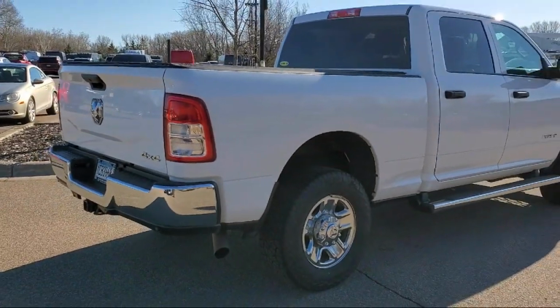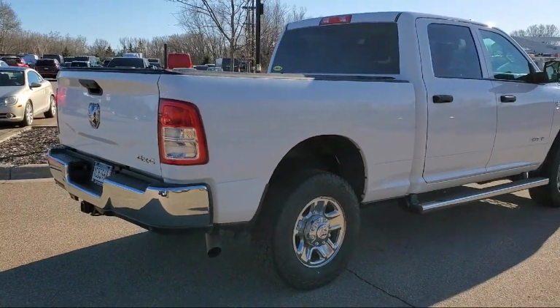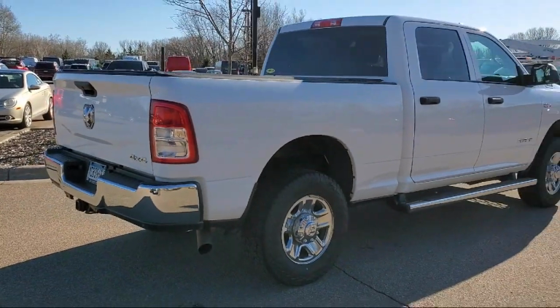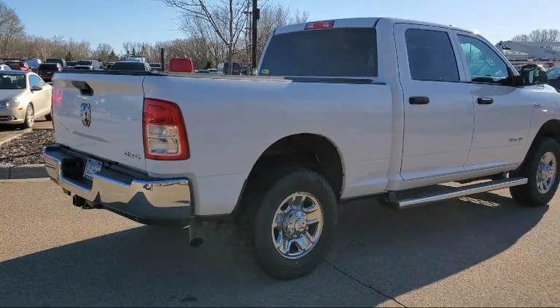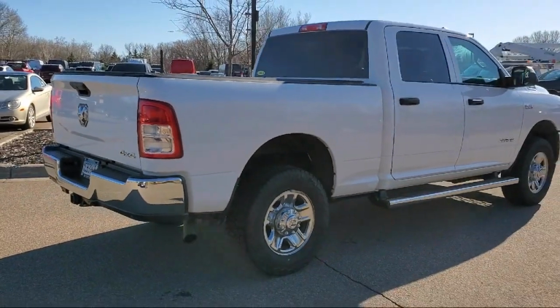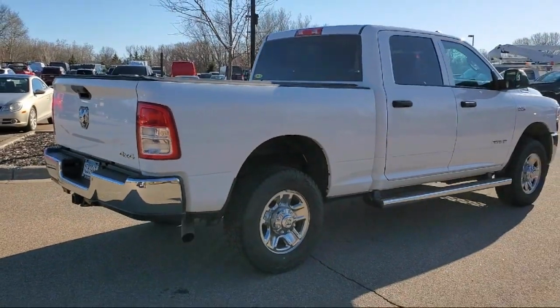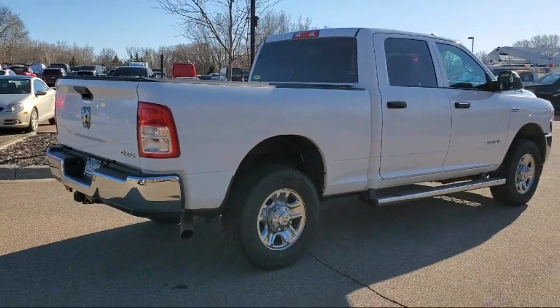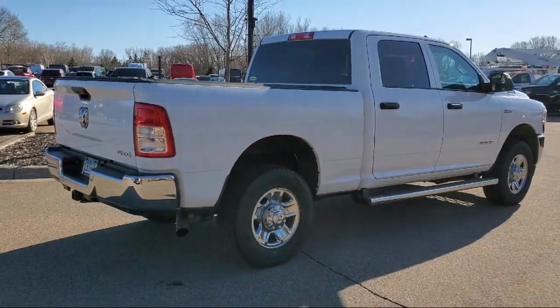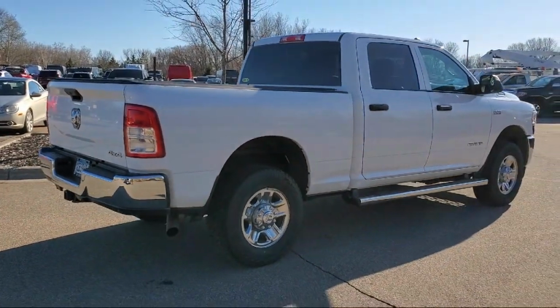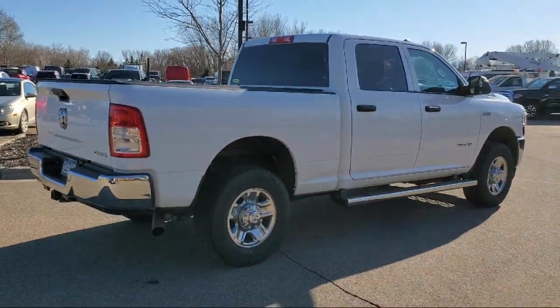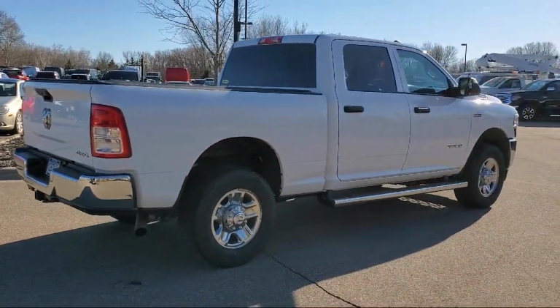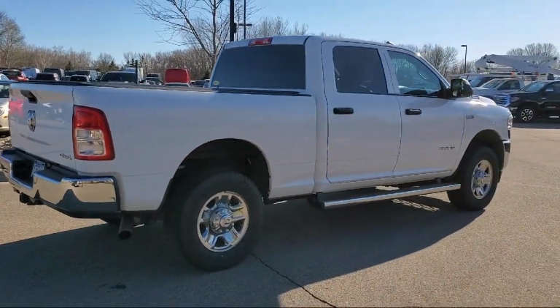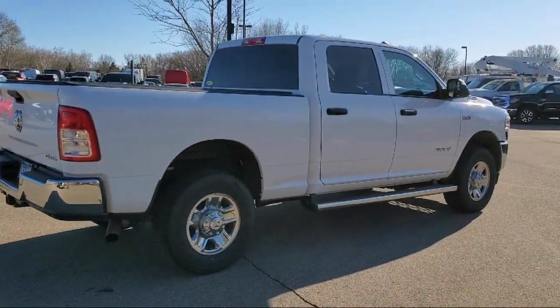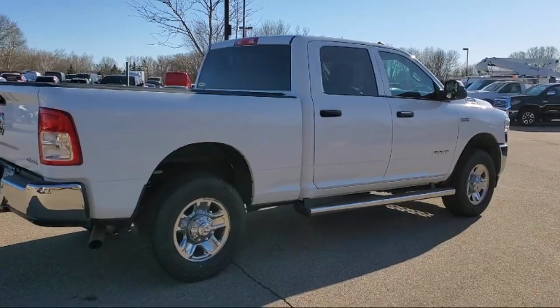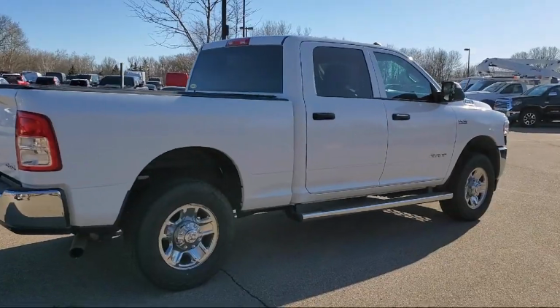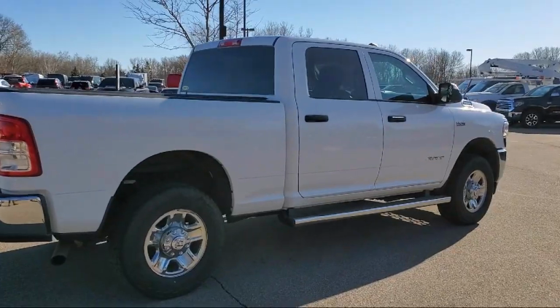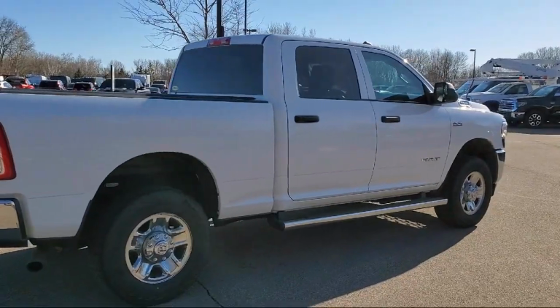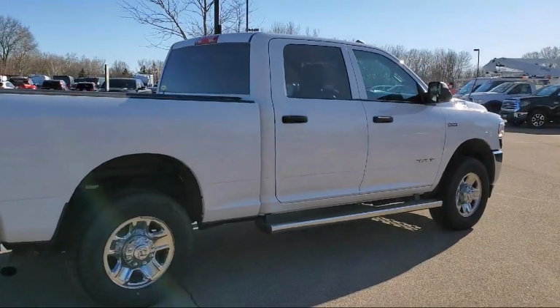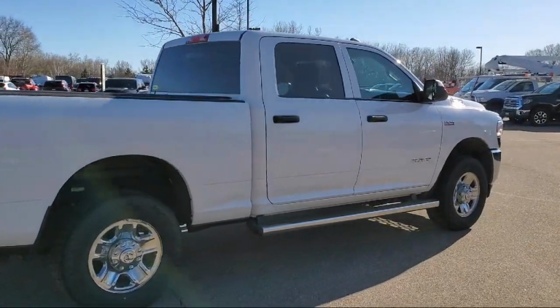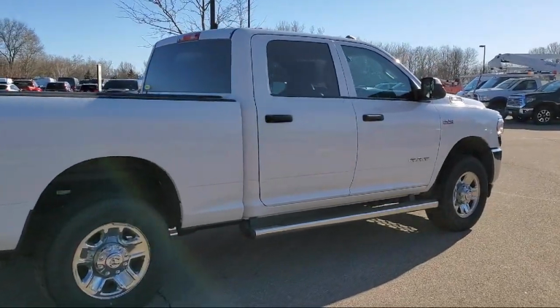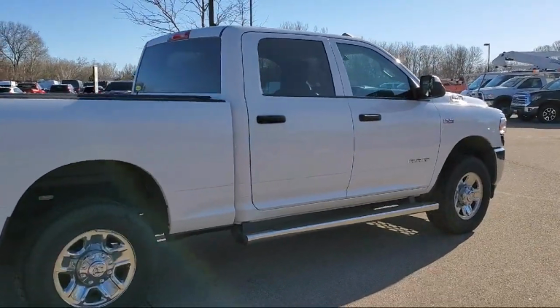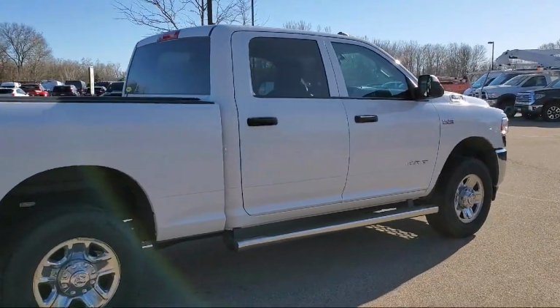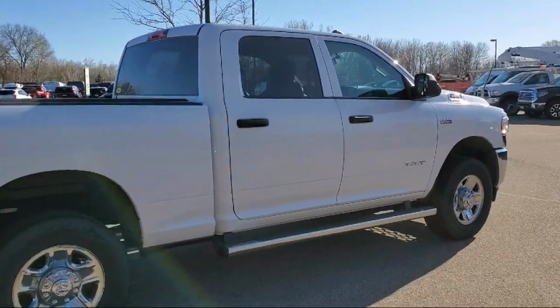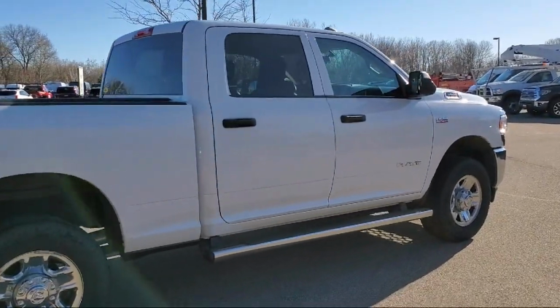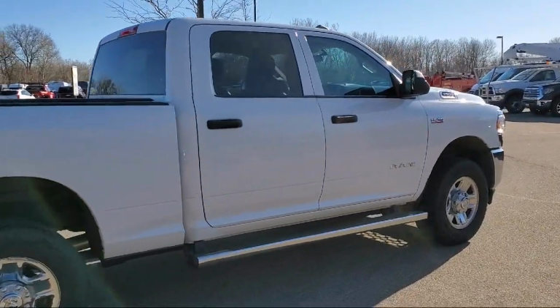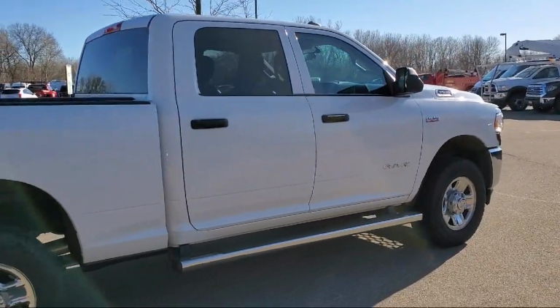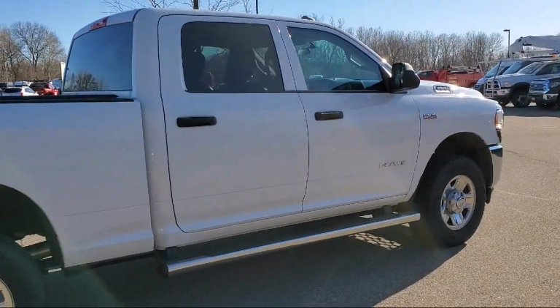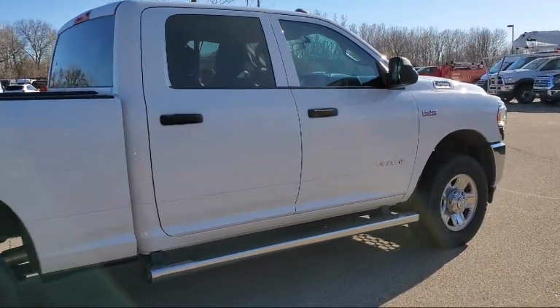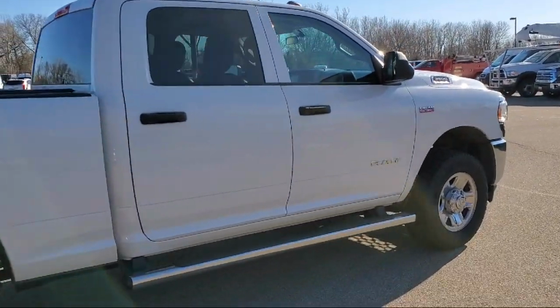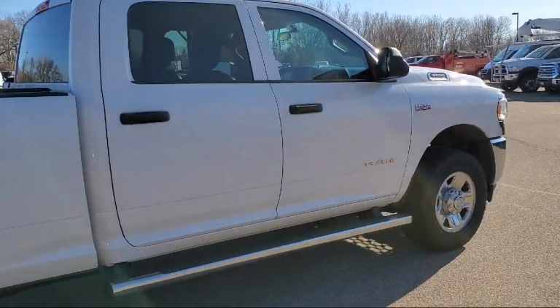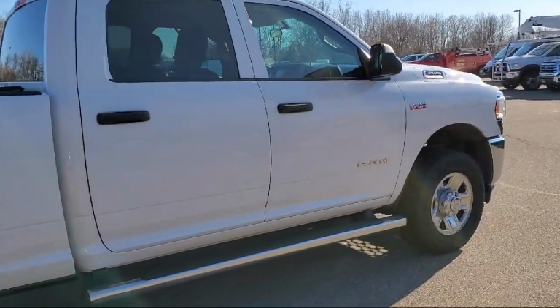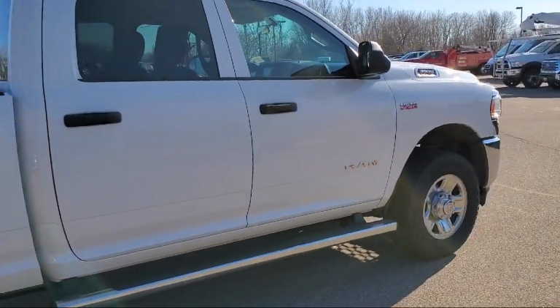It also features a backup camera, 18-inch steel chrome clad wheels, air conditioning, and has less than 65,000 miles on the odometer.